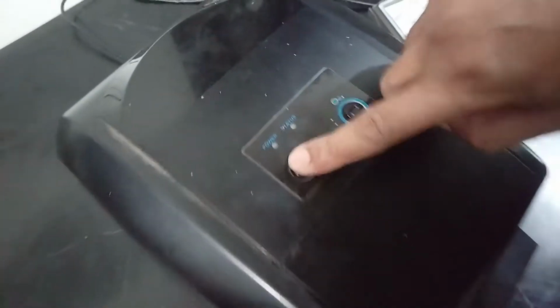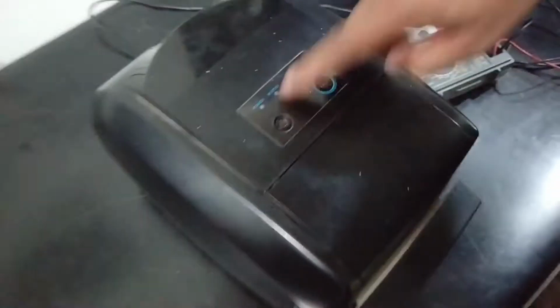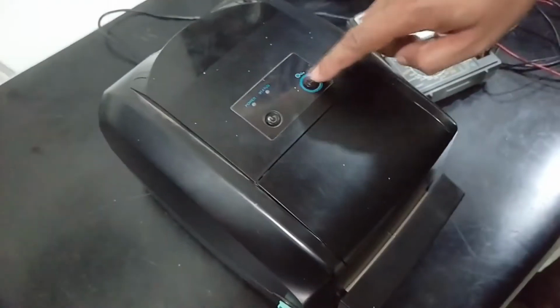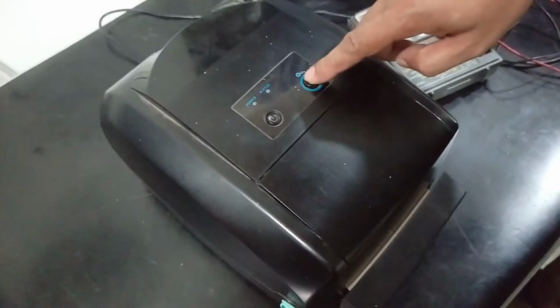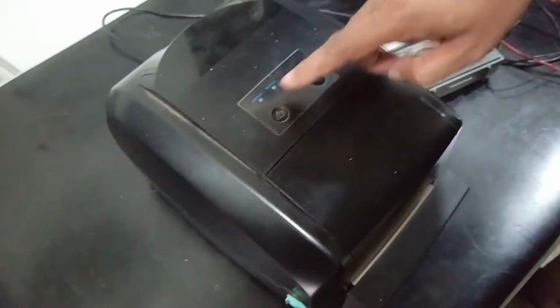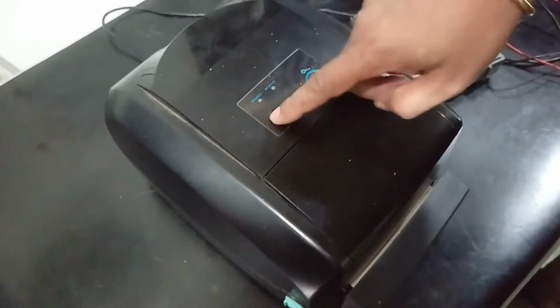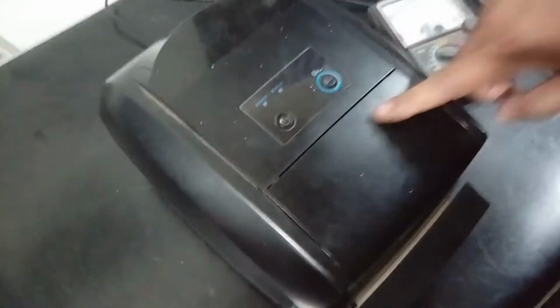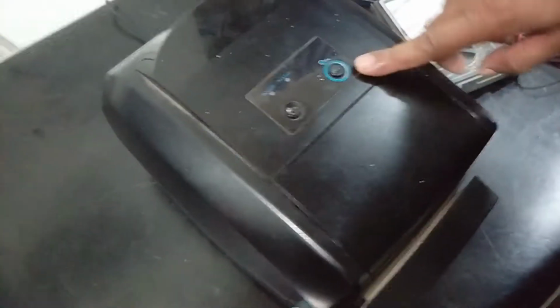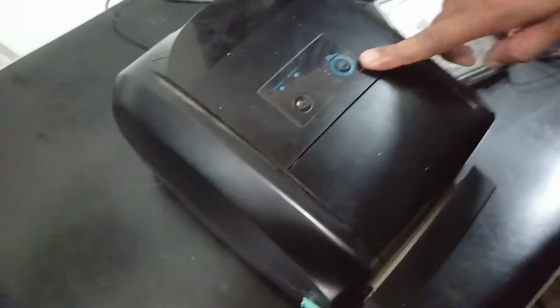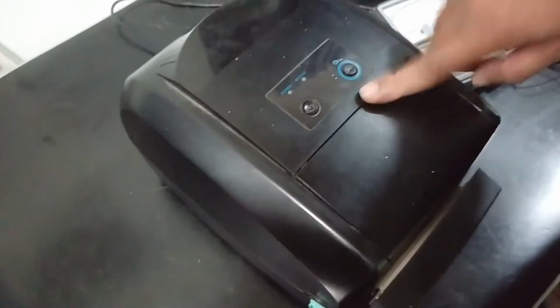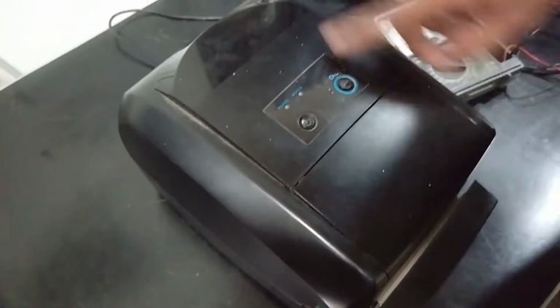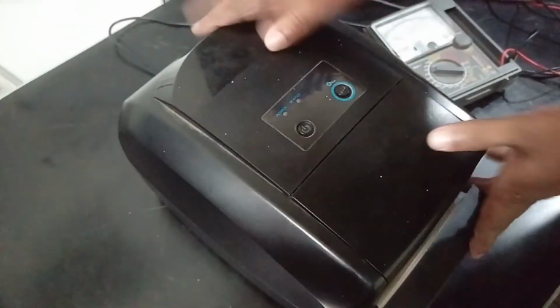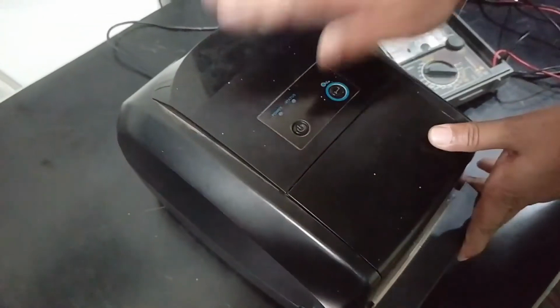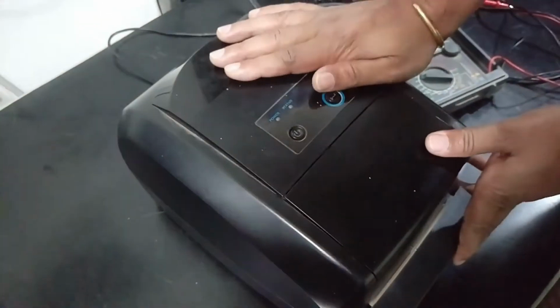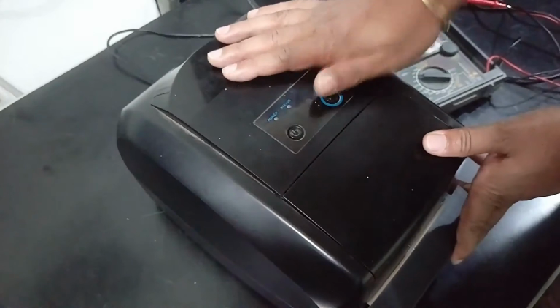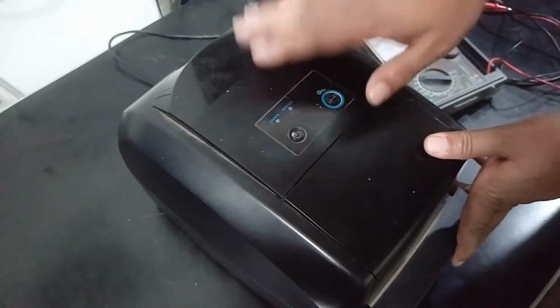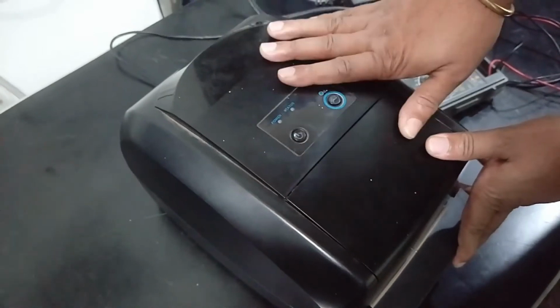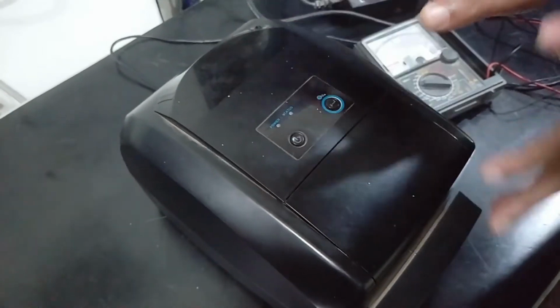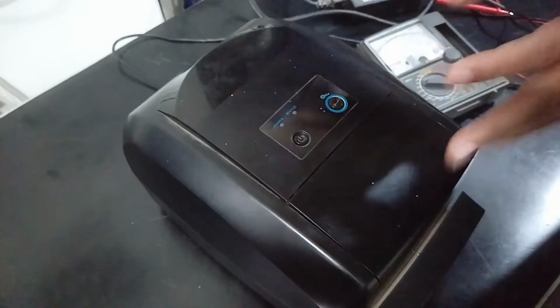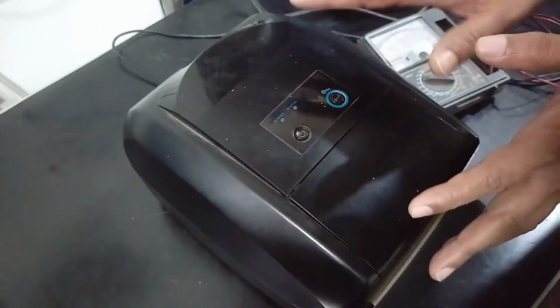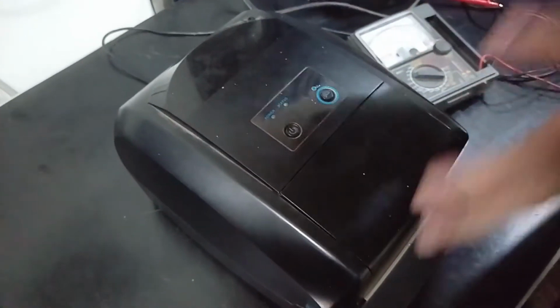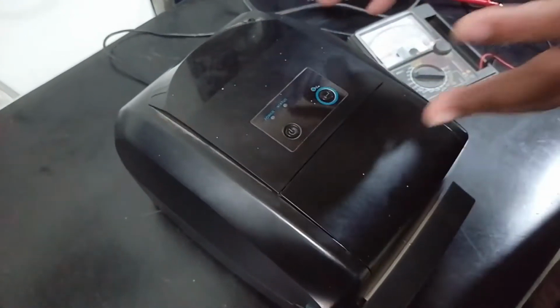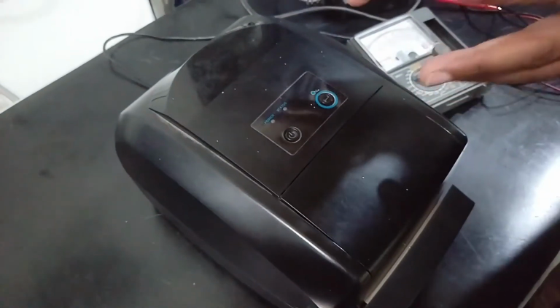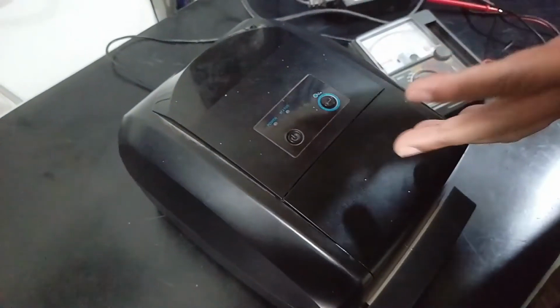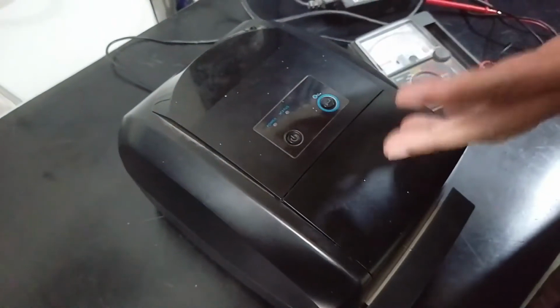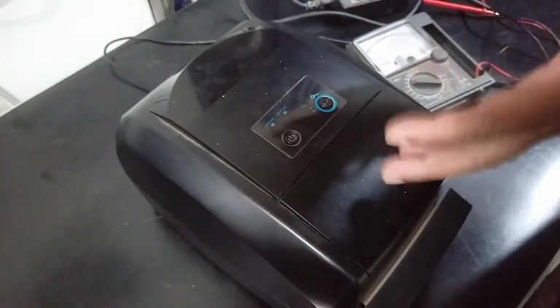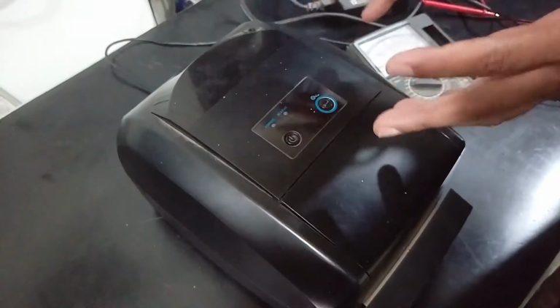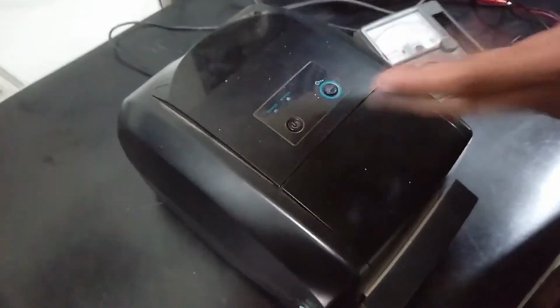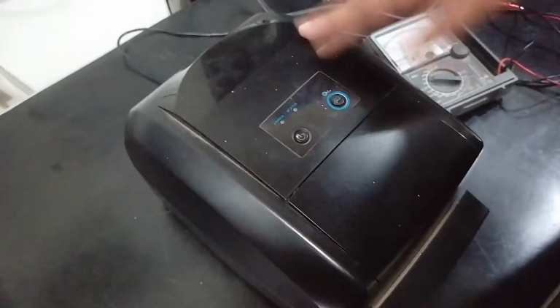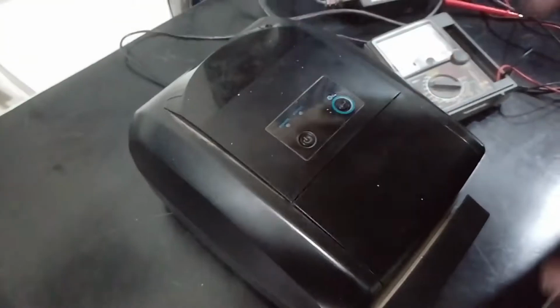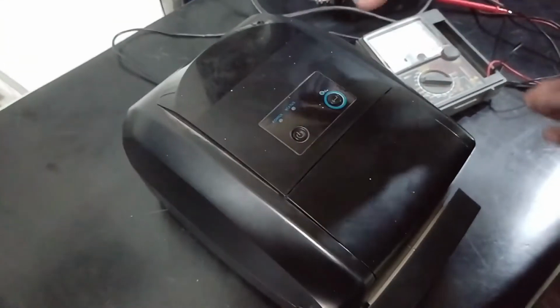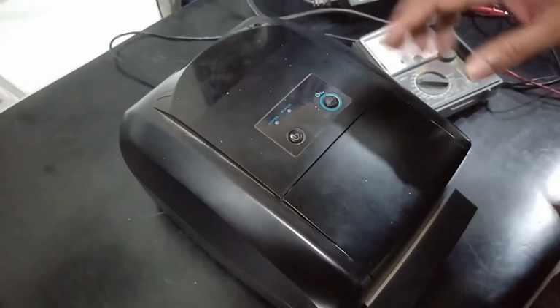Here is the big problem — the power is not working. Maybe this printer has a hardware problem. Today I will take this apart, repair it, and explain how I find out what the problem is. Okay guys, let's start.